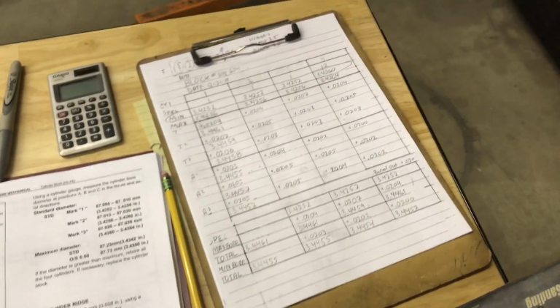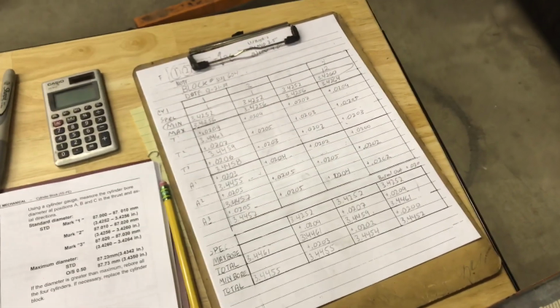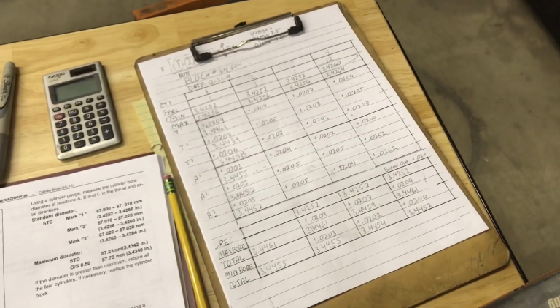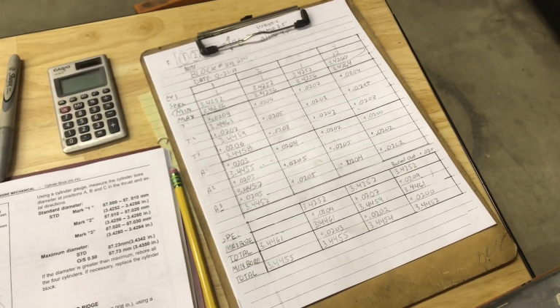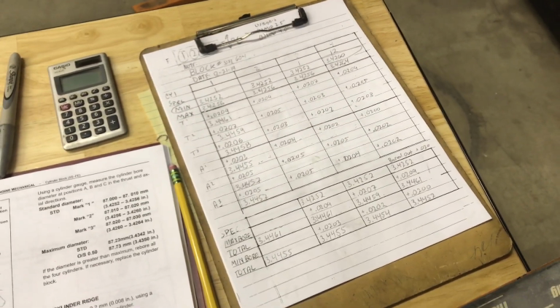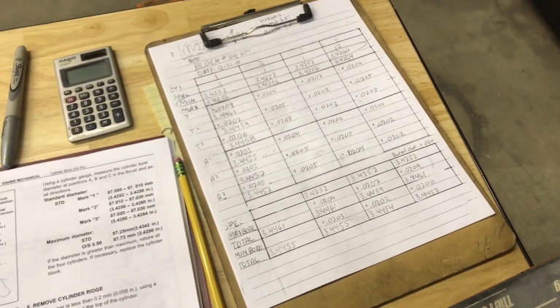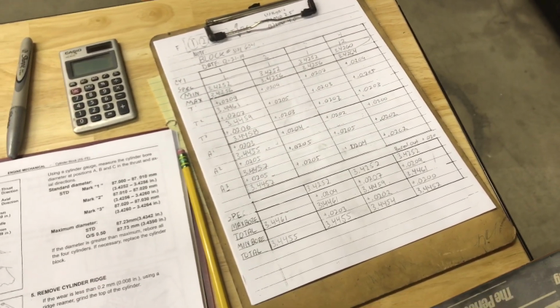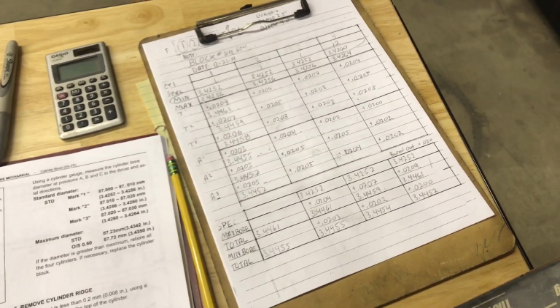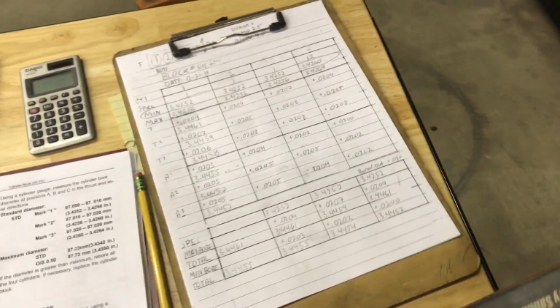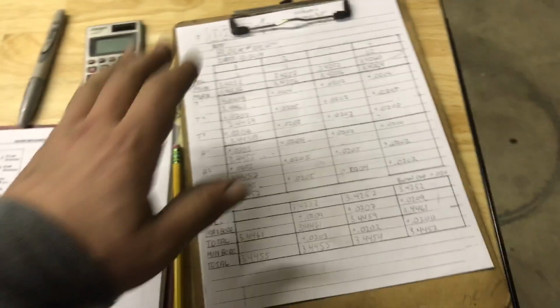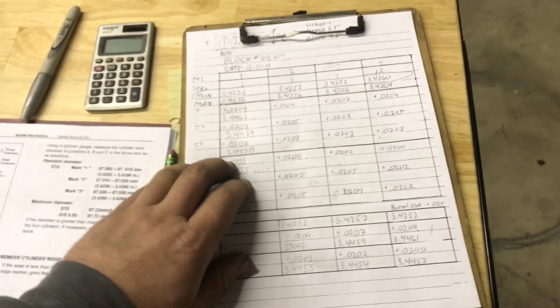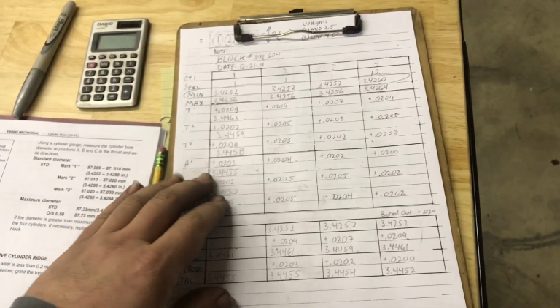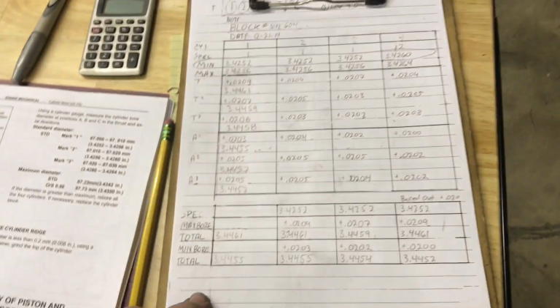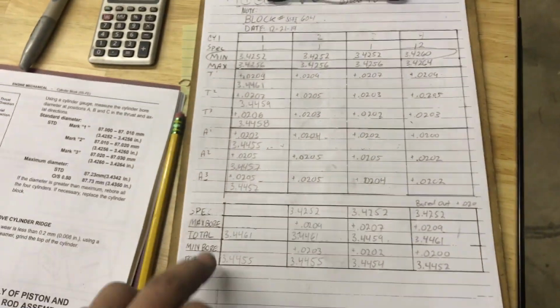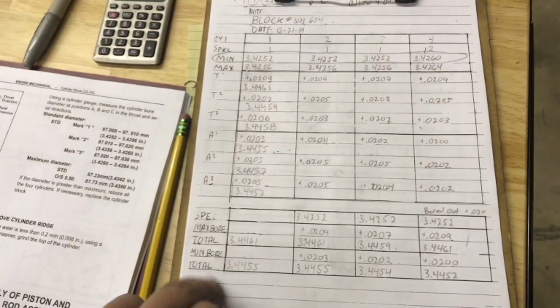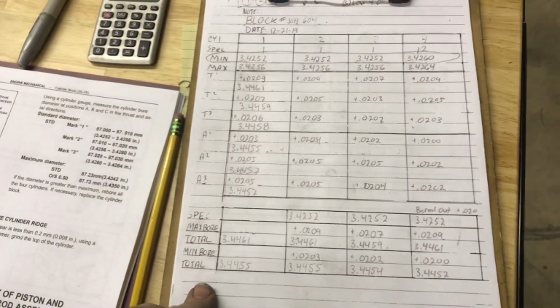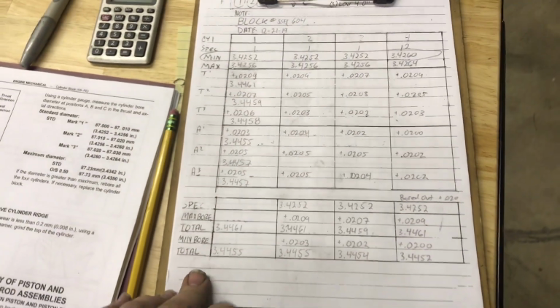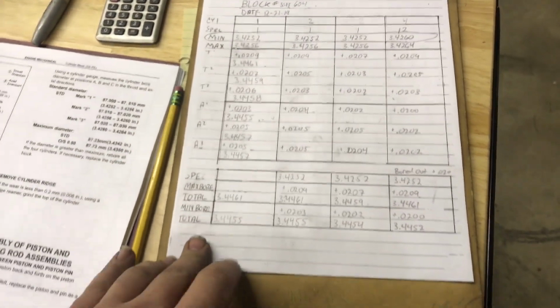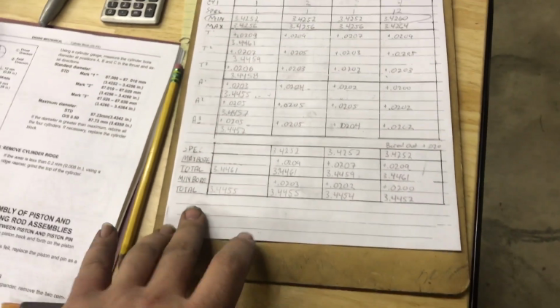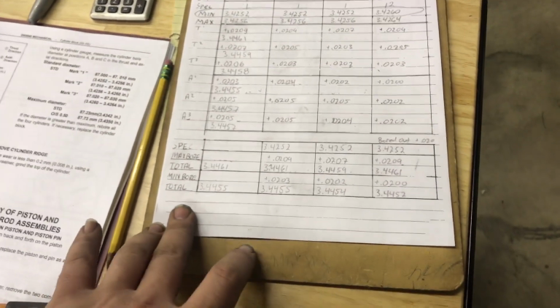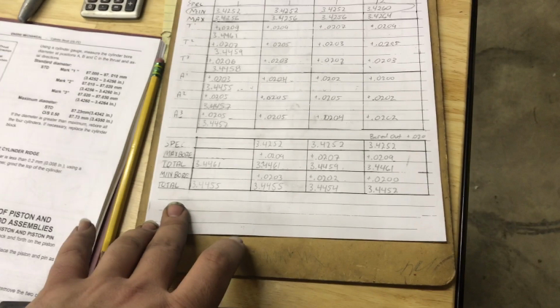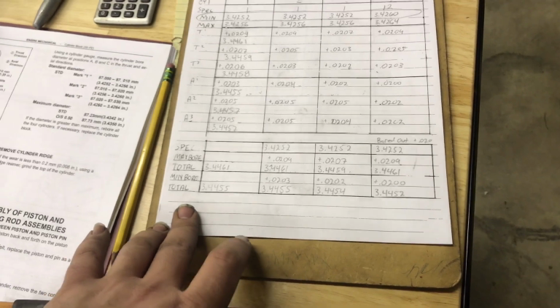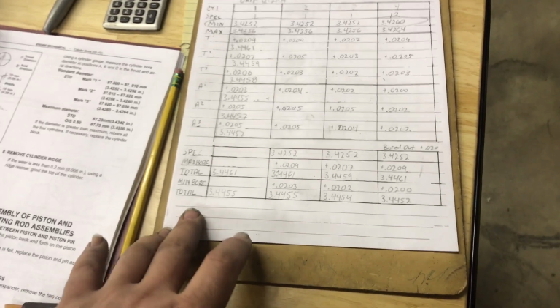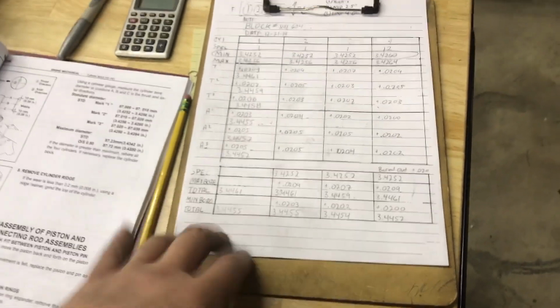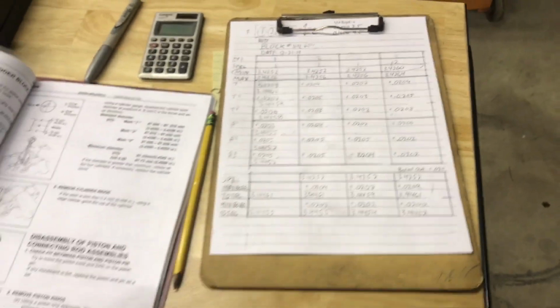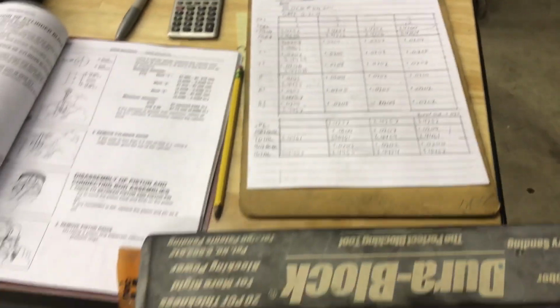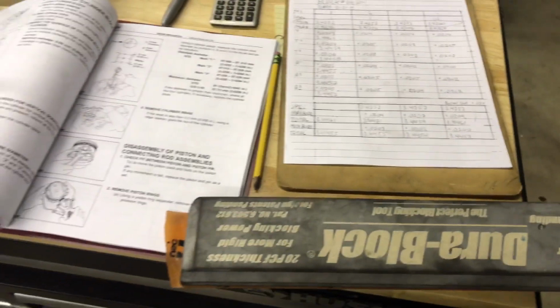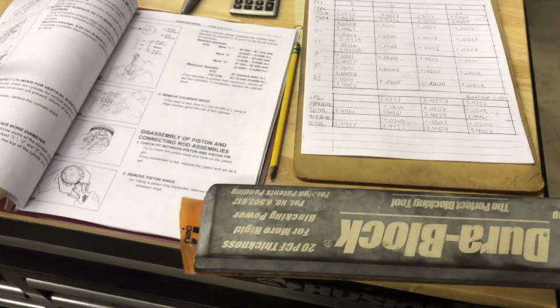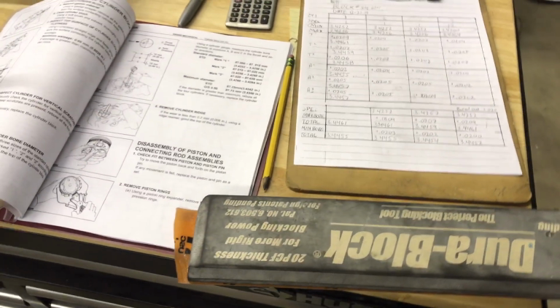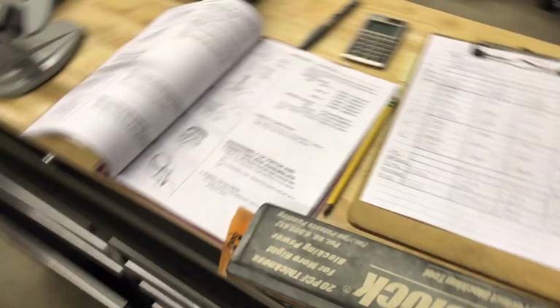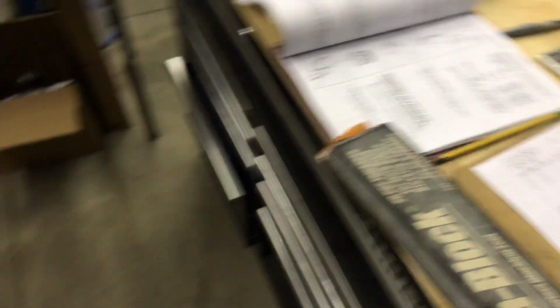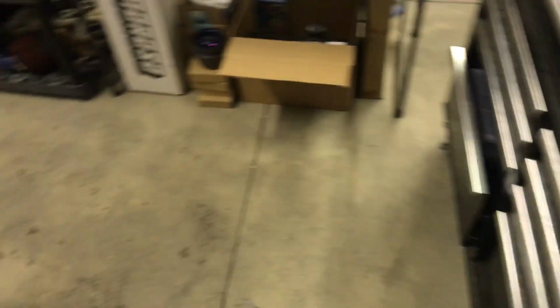The thing I need to check next is going to be piston-to-cylinder-wall clearance. I've got the cylinder wall clearance here — I've got max and minimum so I can use that as a reference. My next step is going to be pistons.